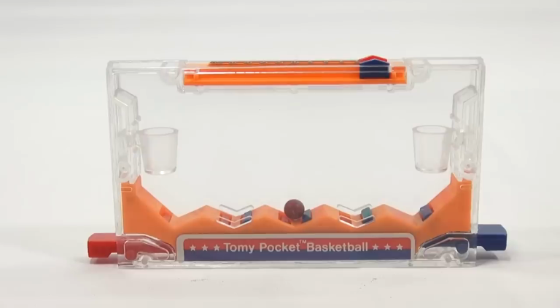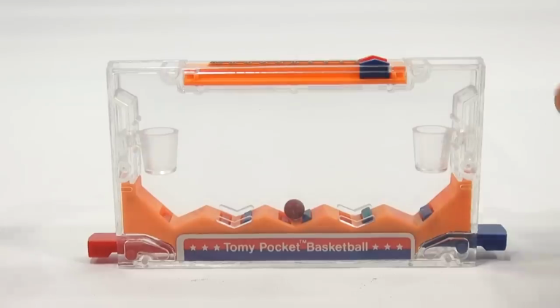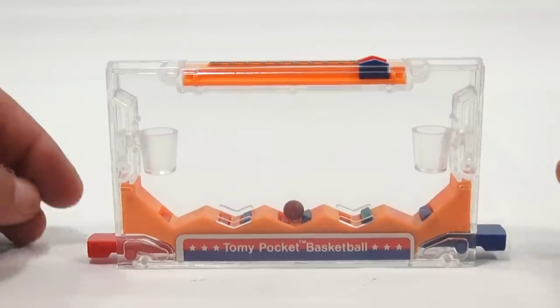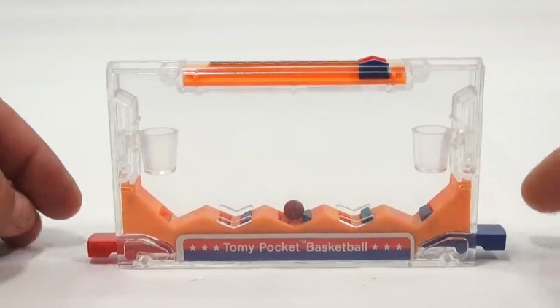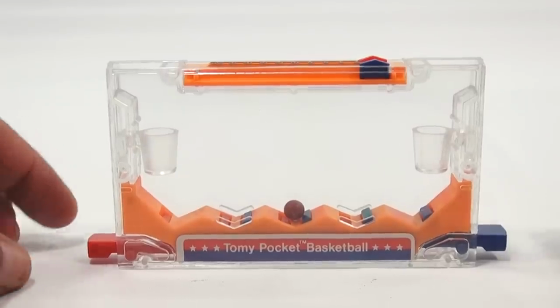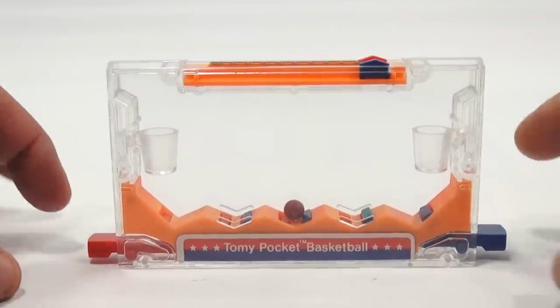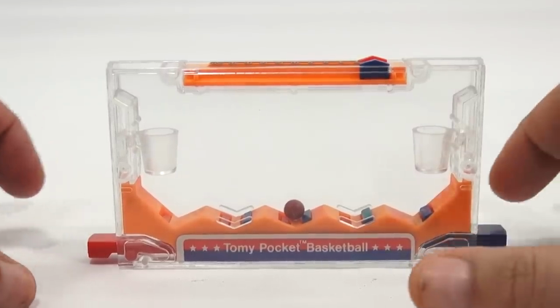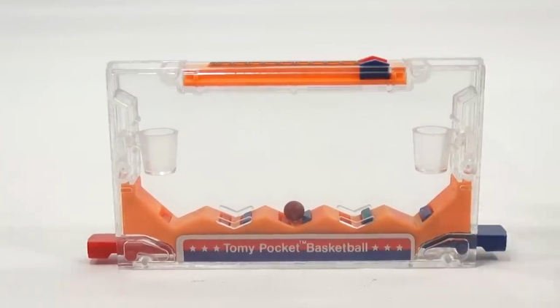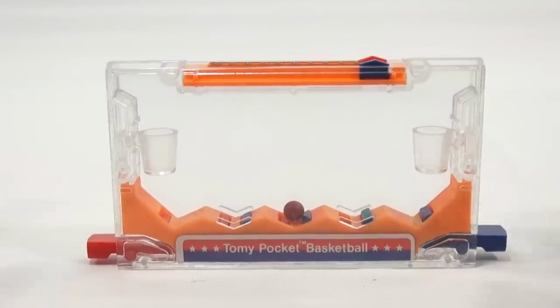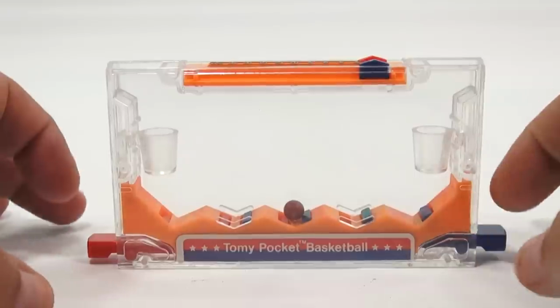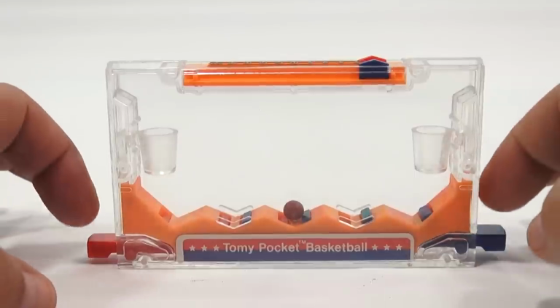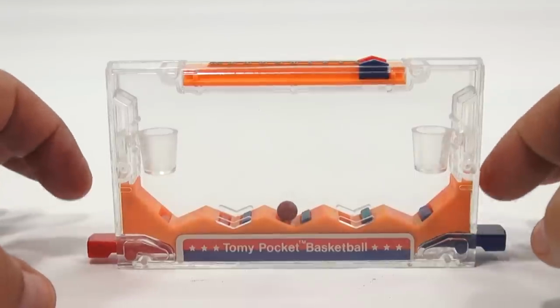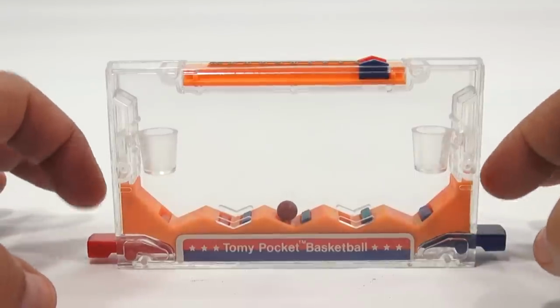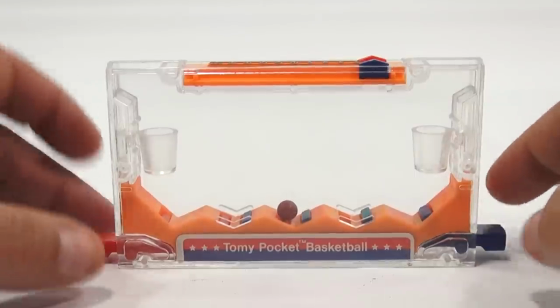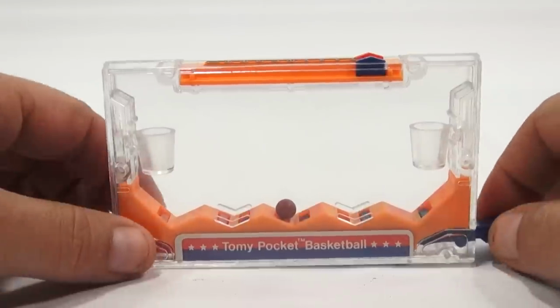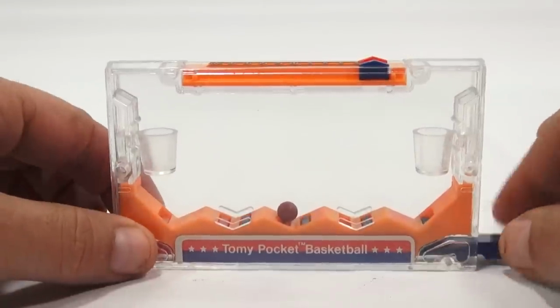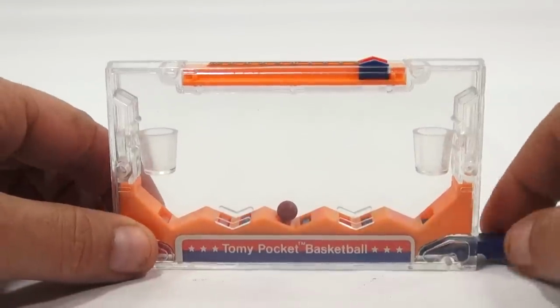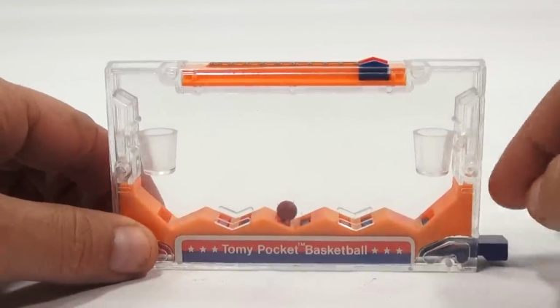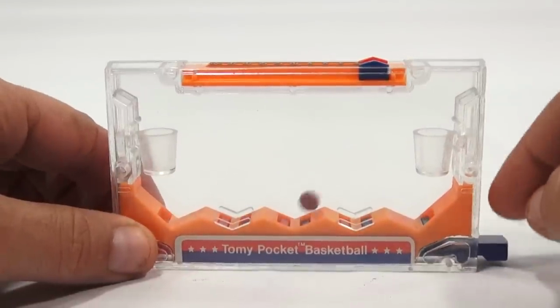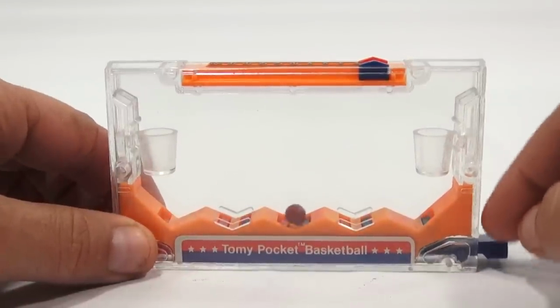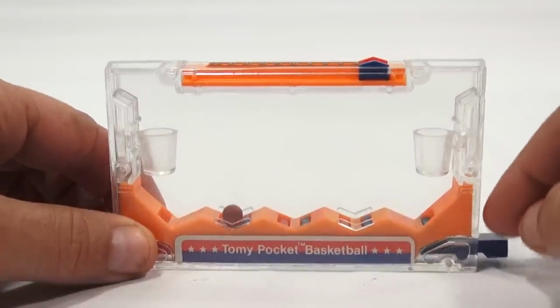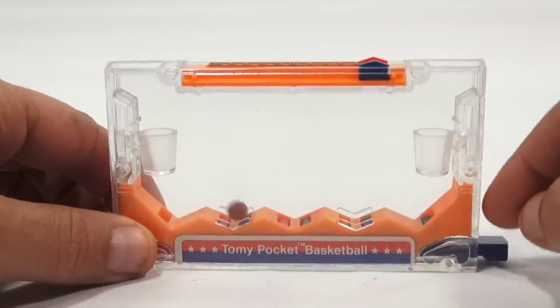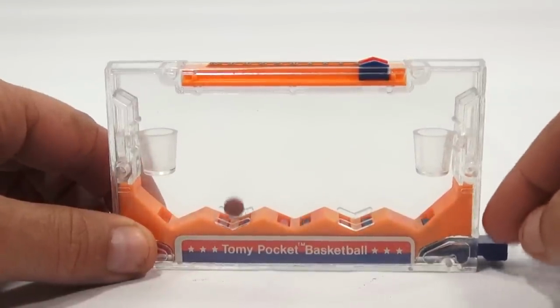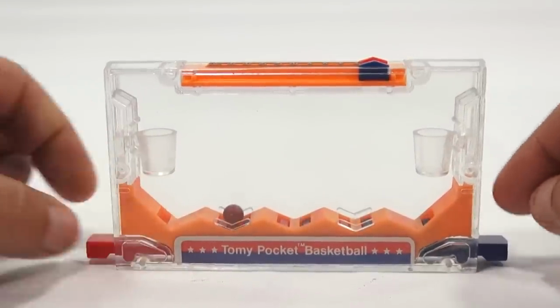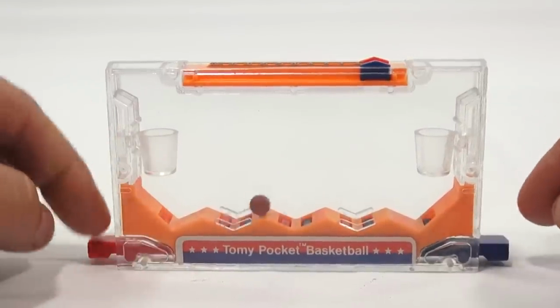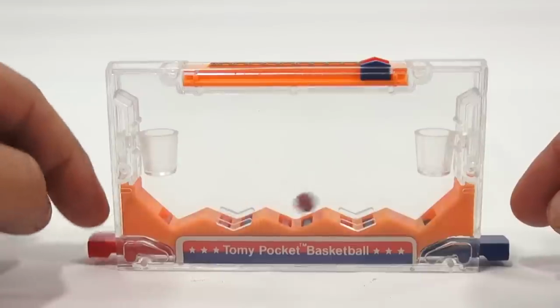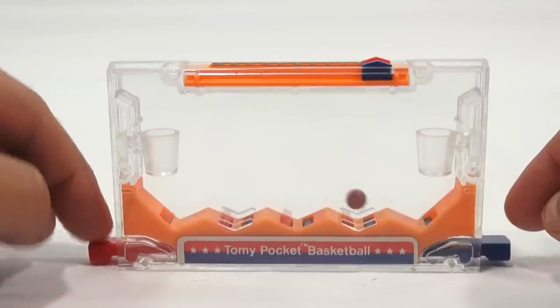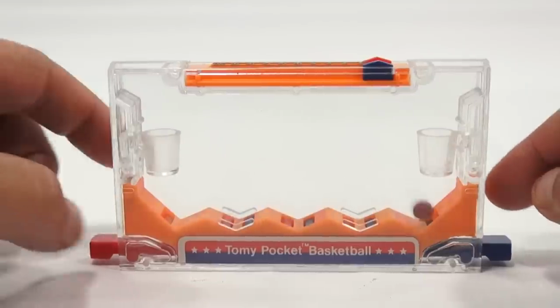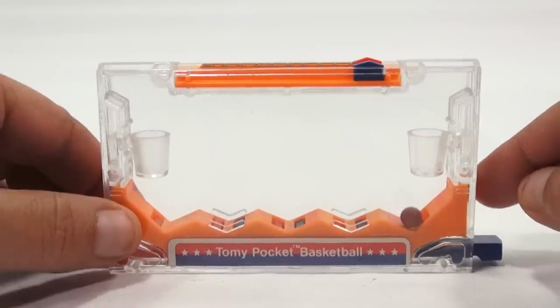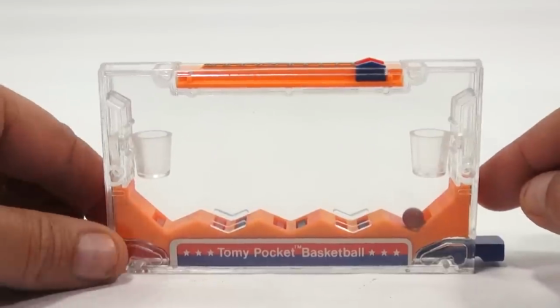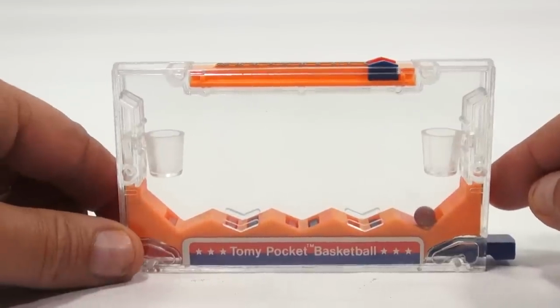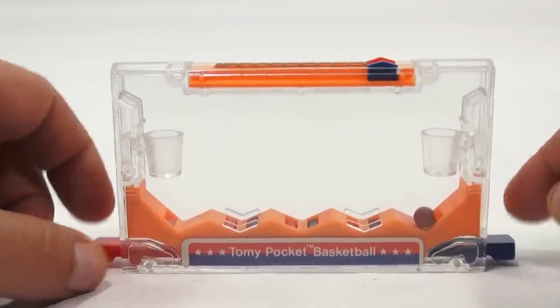Okay, so the game is ready to start. Now I will be both players, which is easy to do. So basically, as I press this, you will see it moves up the blues when I do it, and then reds when this person does it. So here we go.